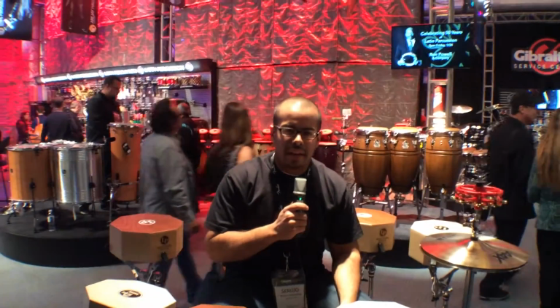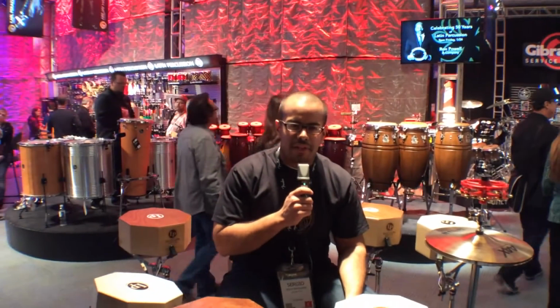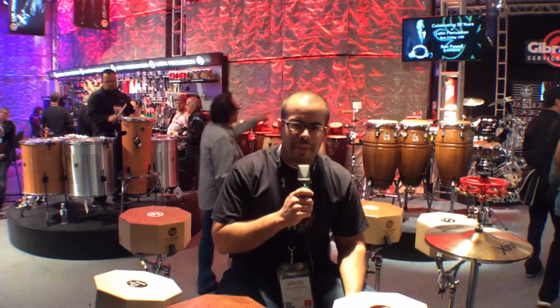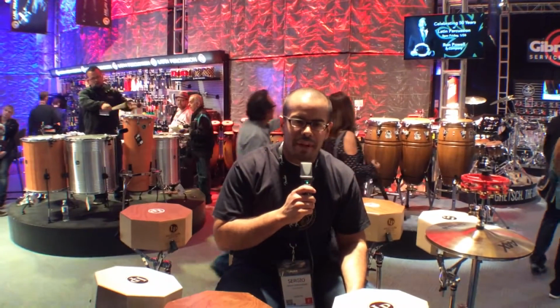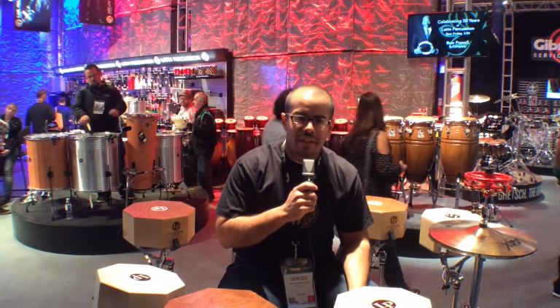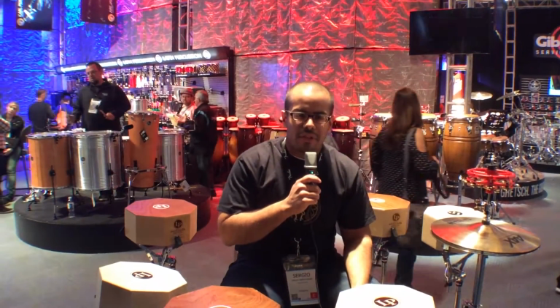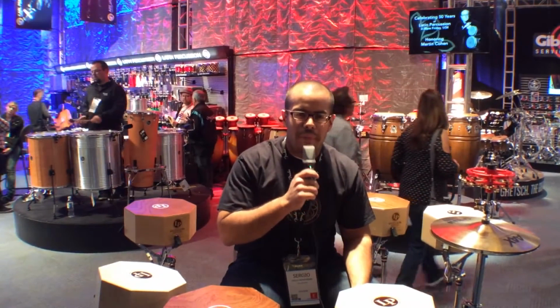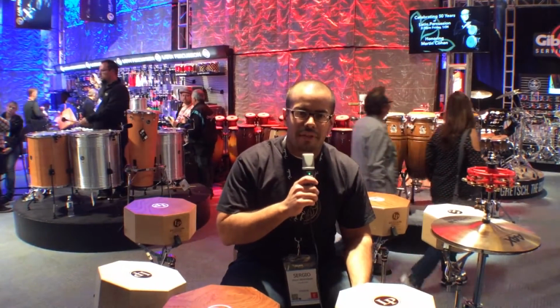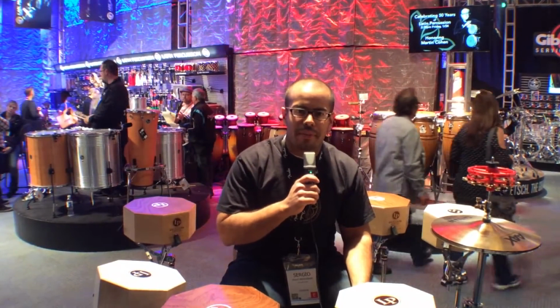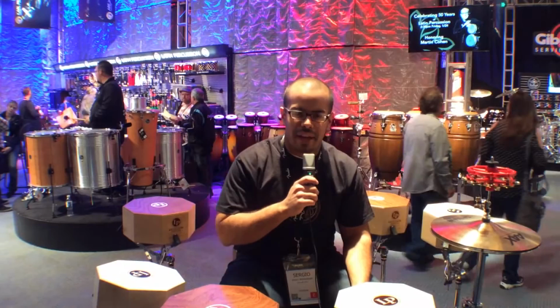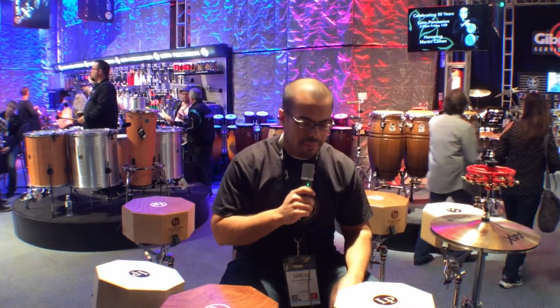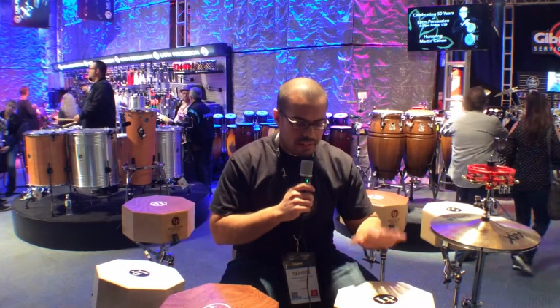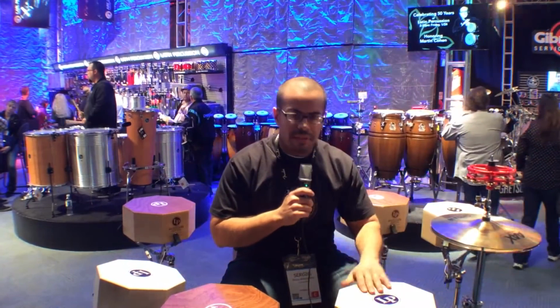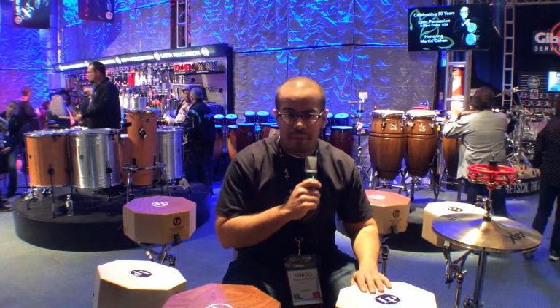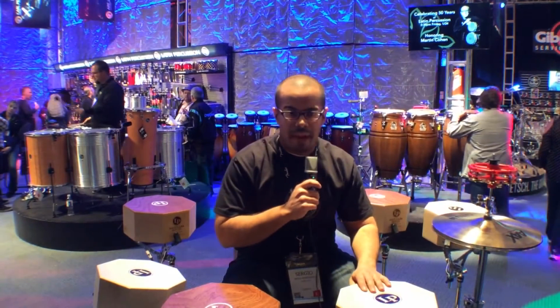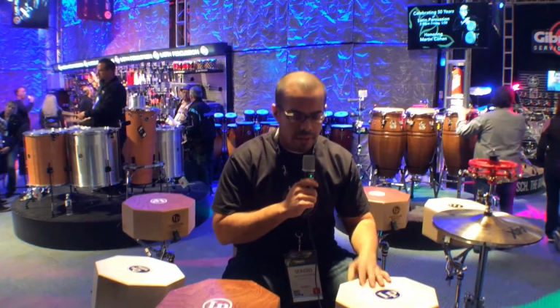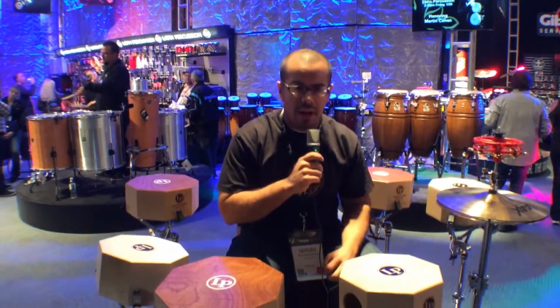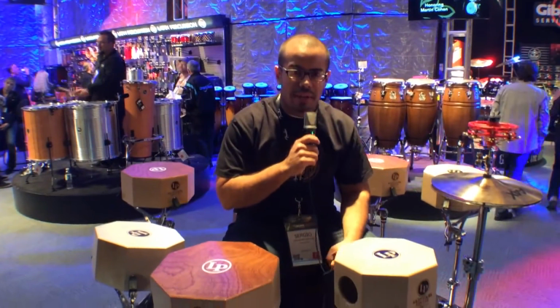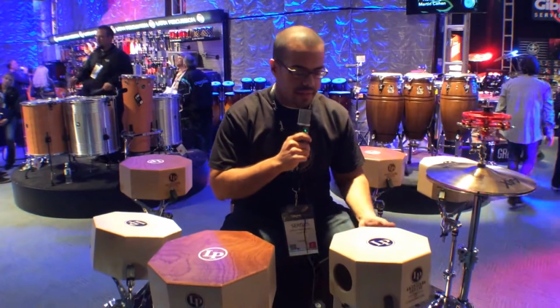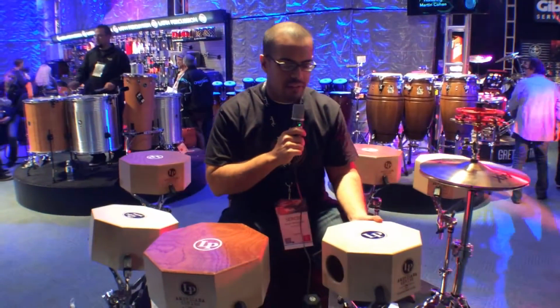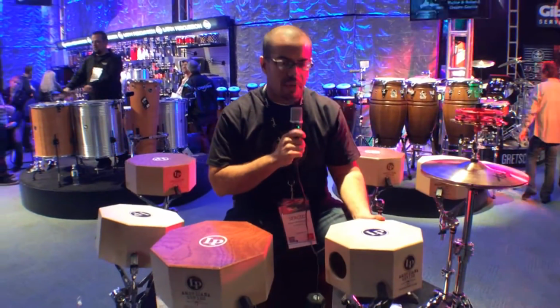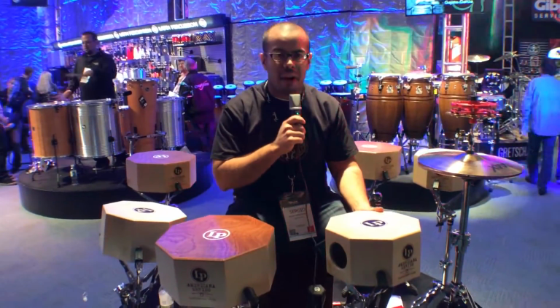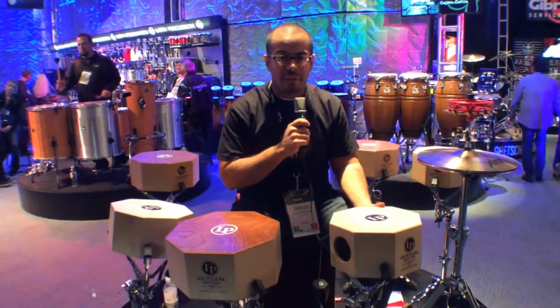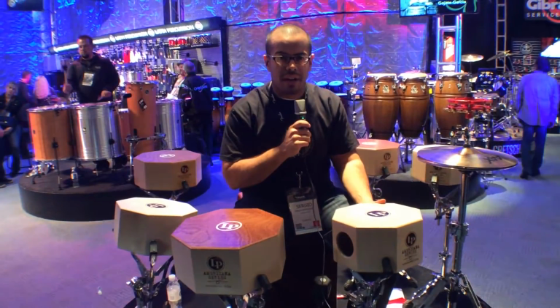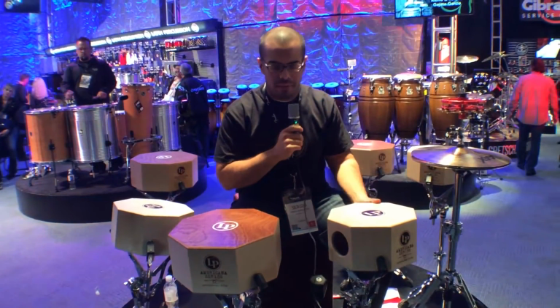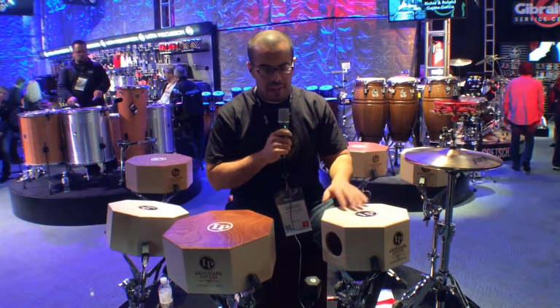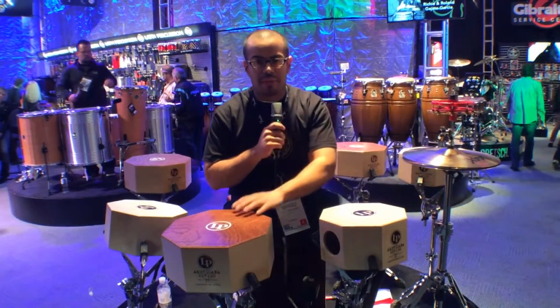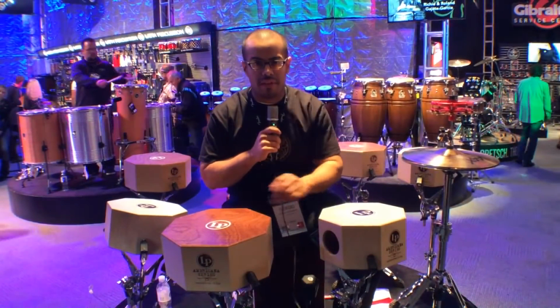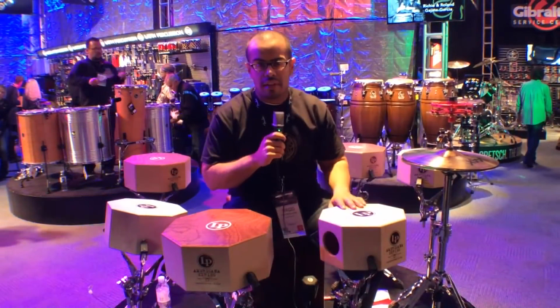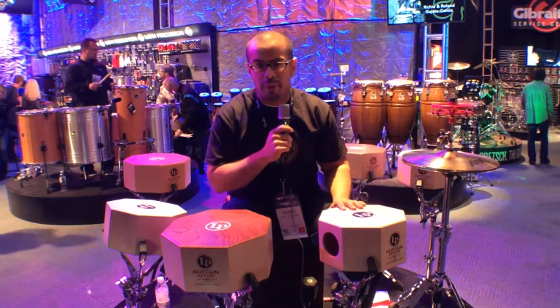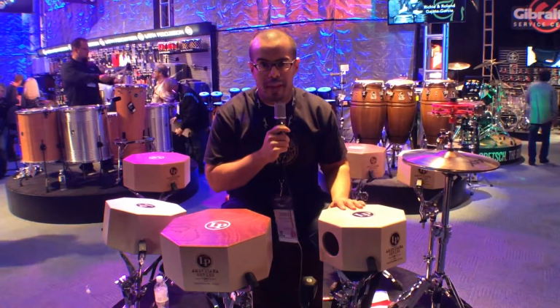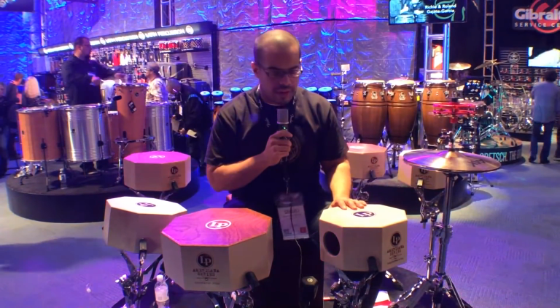Hey, Sergio here with Light and Percussion. Just showing Harmony Central a couple of new things we have. This year we have our new cajon snares — we're calling them our octo snare cajons. They come in two sizes, and both are made in the U.S.